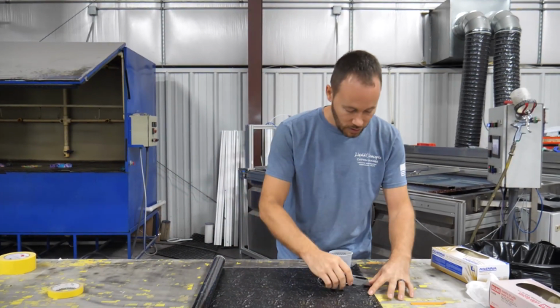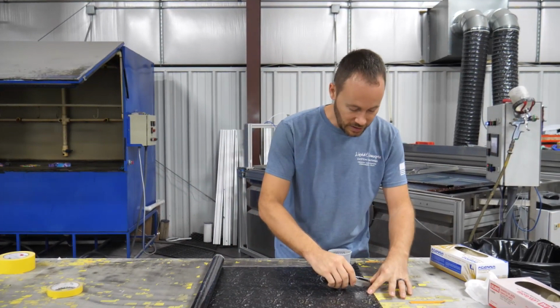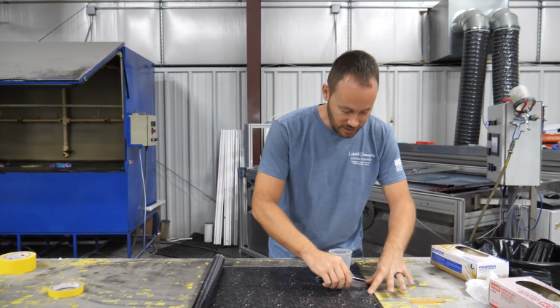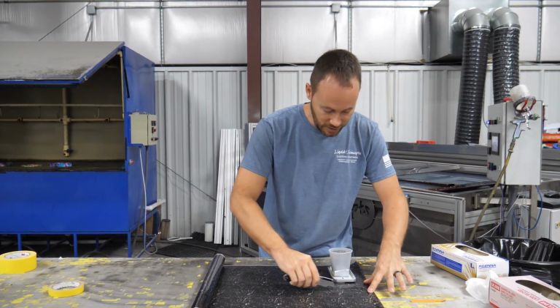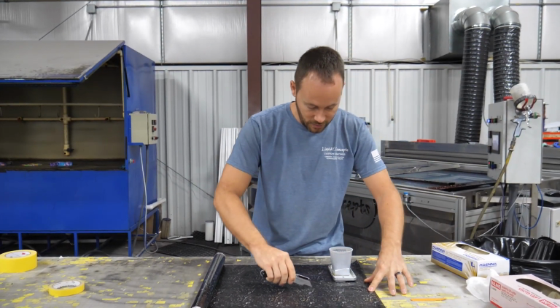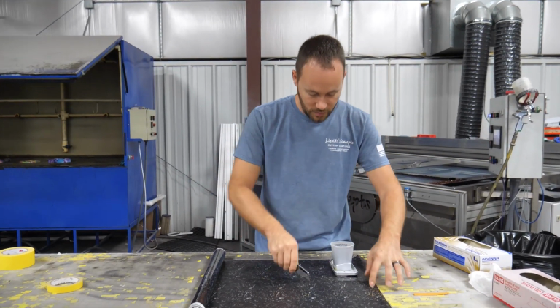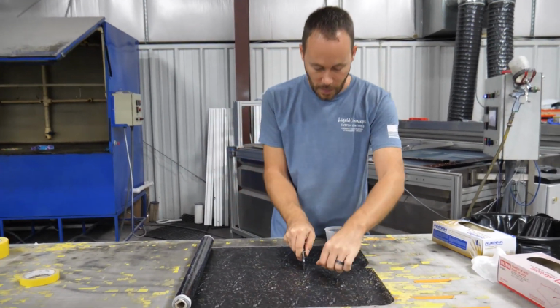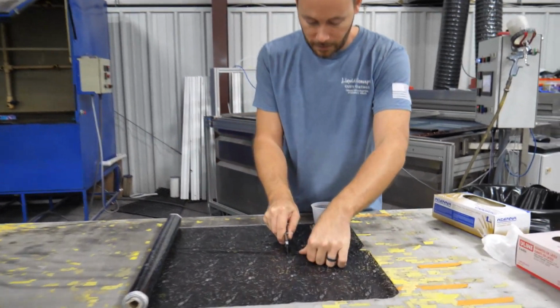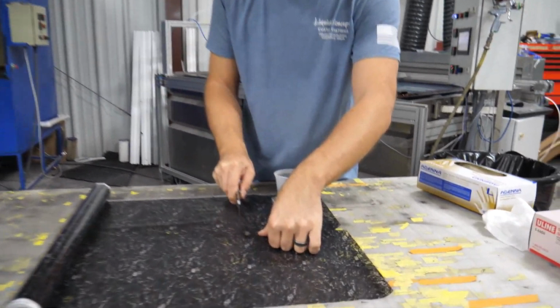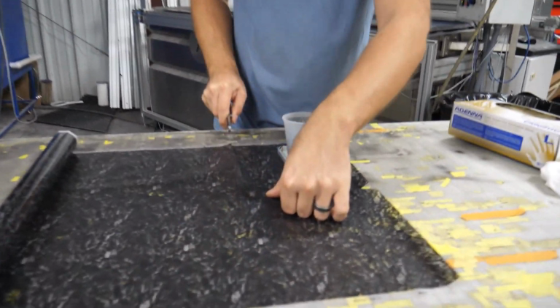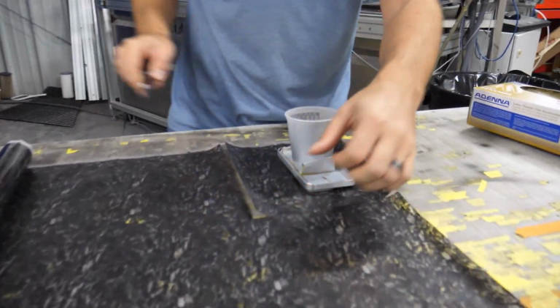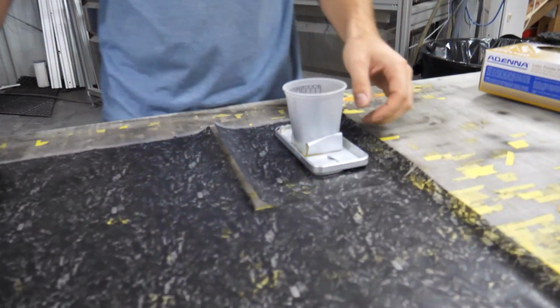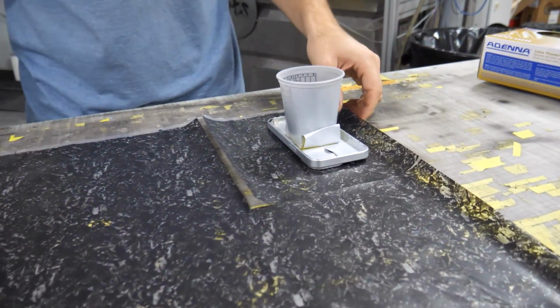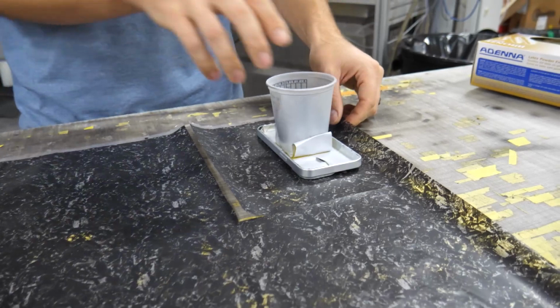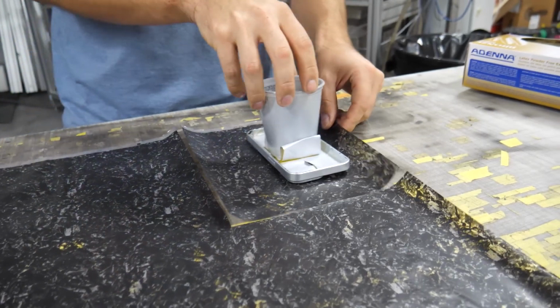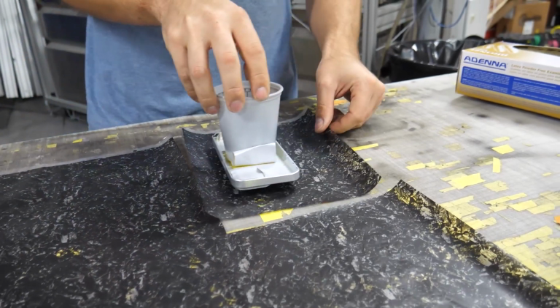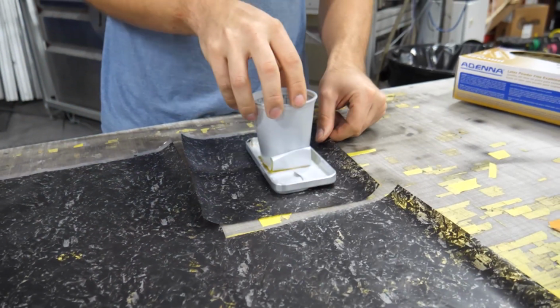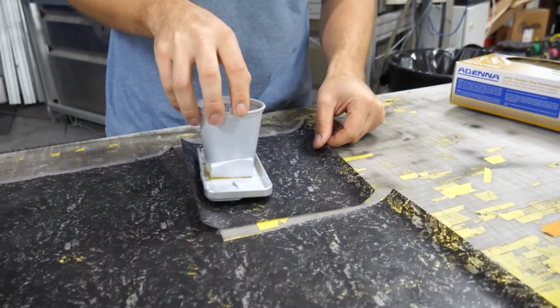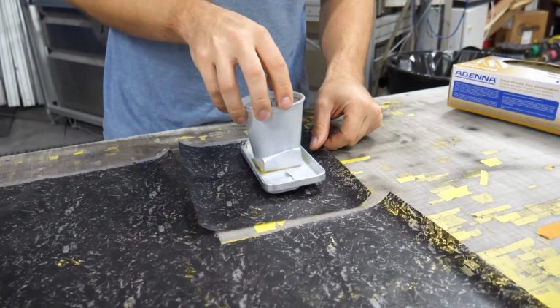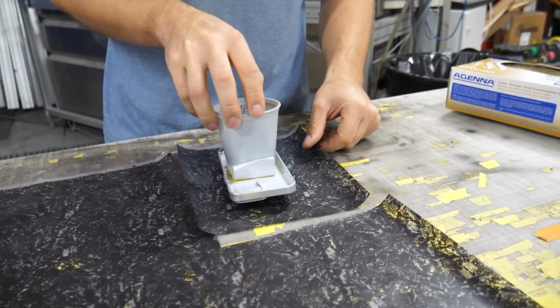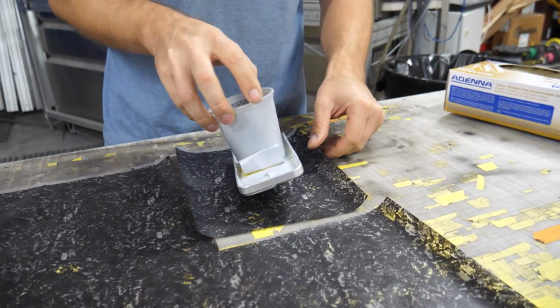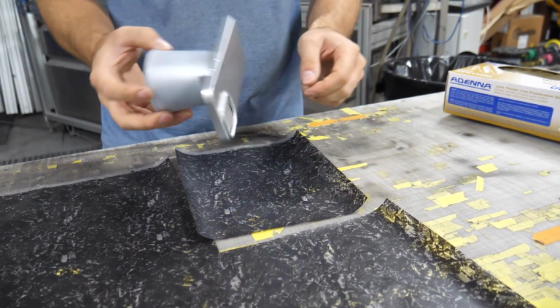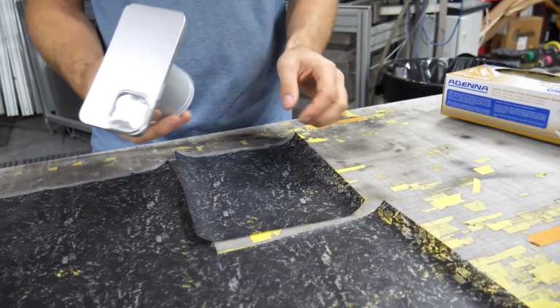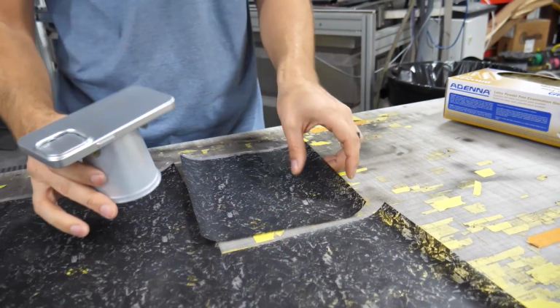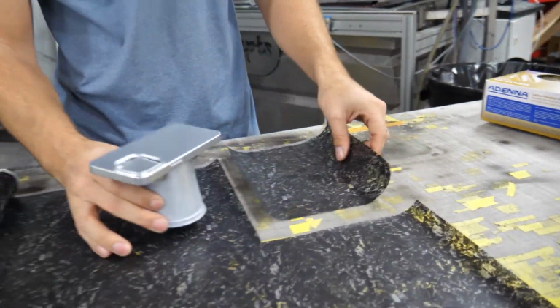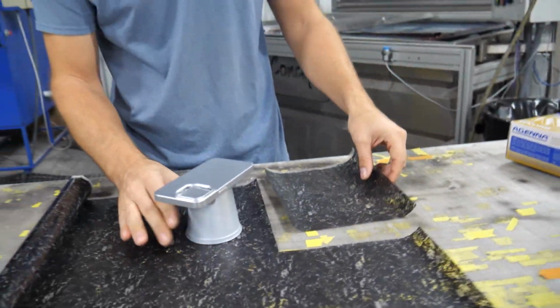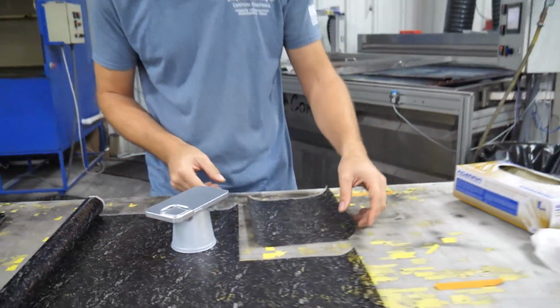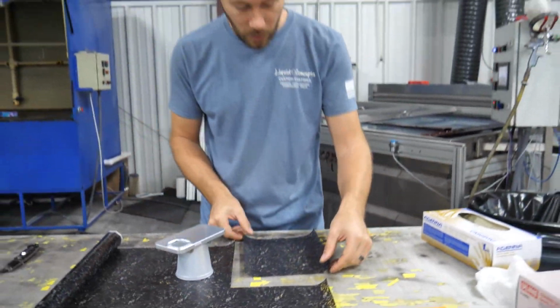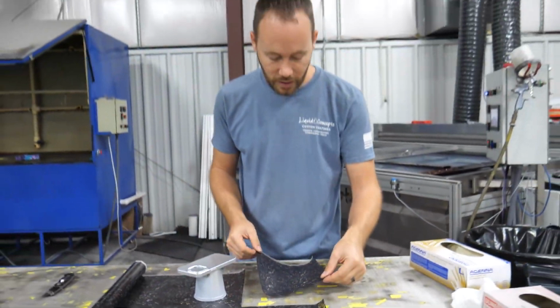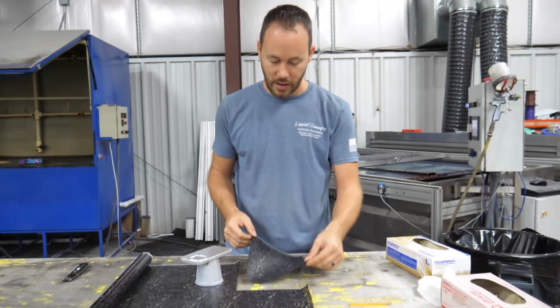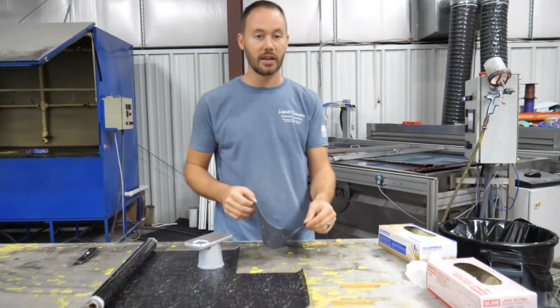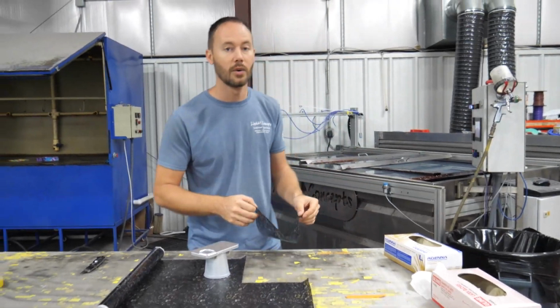Let's get this cut so we've got plenty of room all the way around, and then let's get this in the water and get it going.